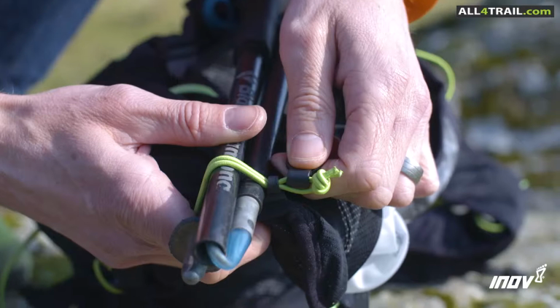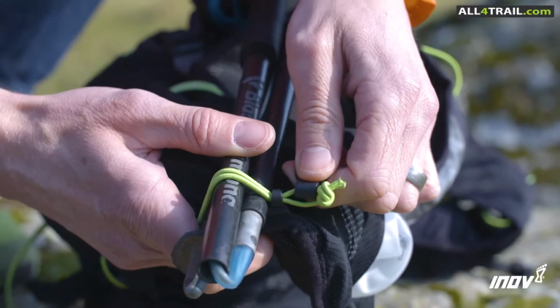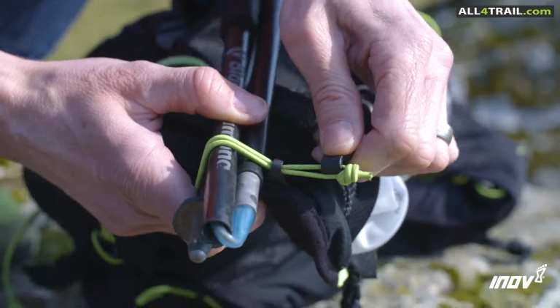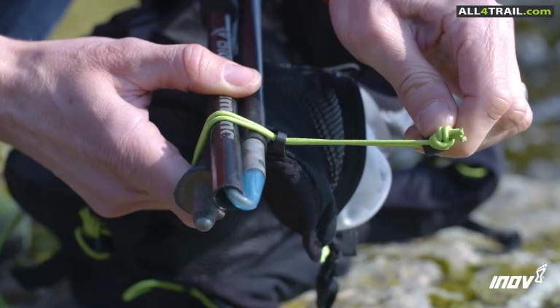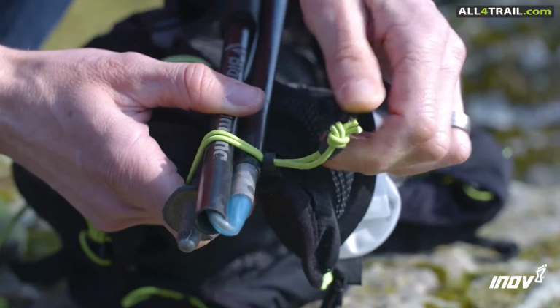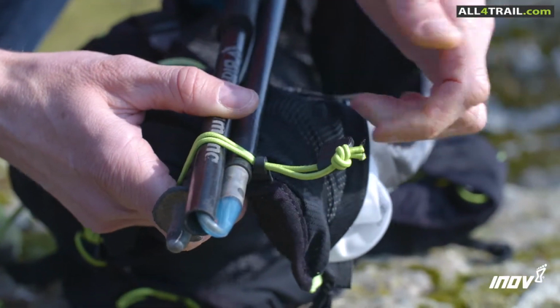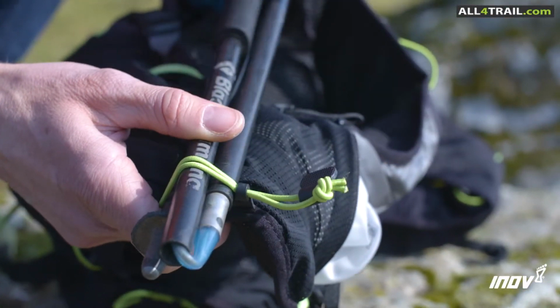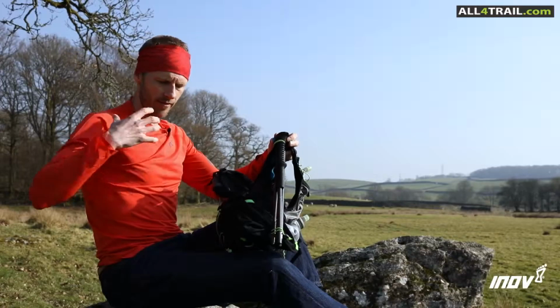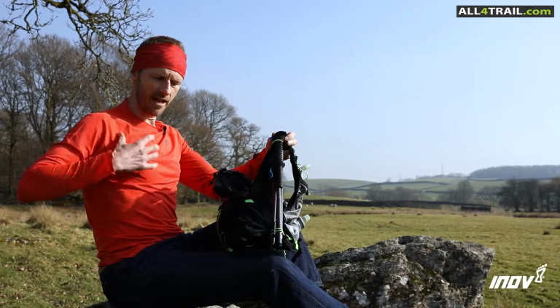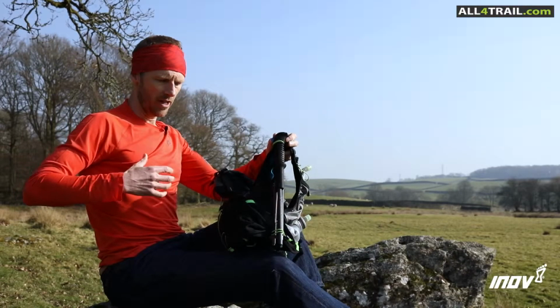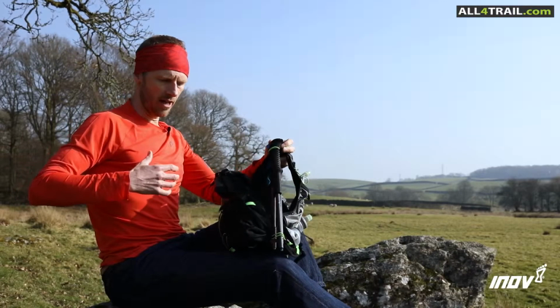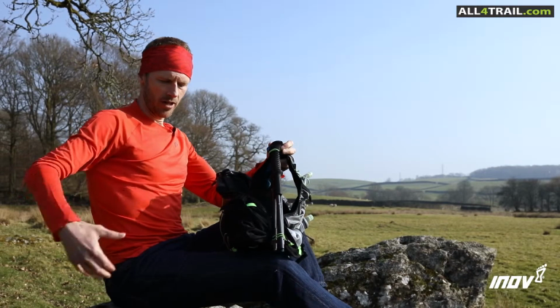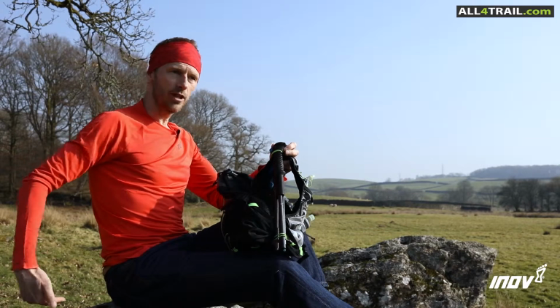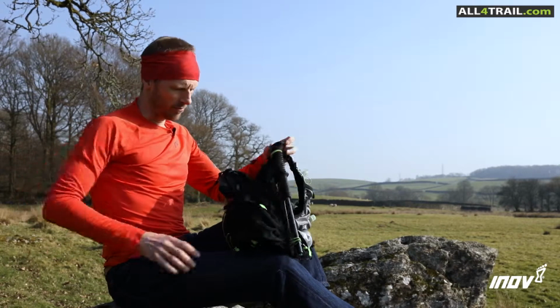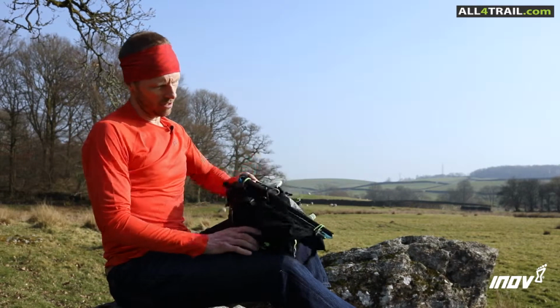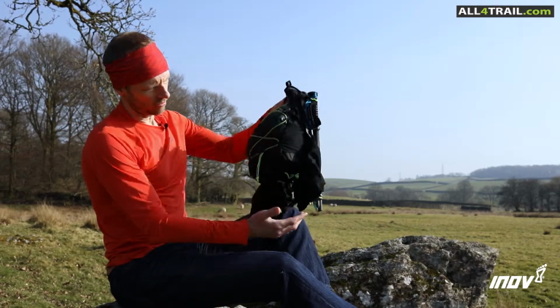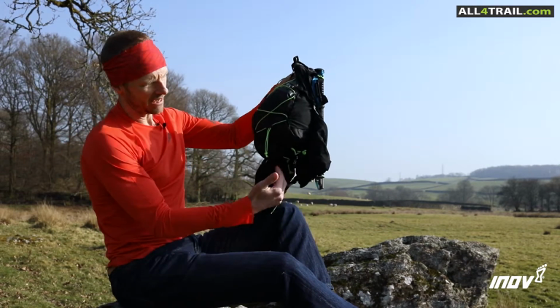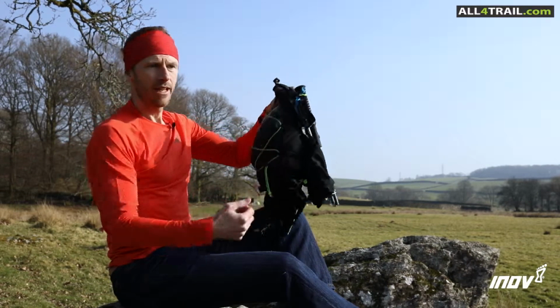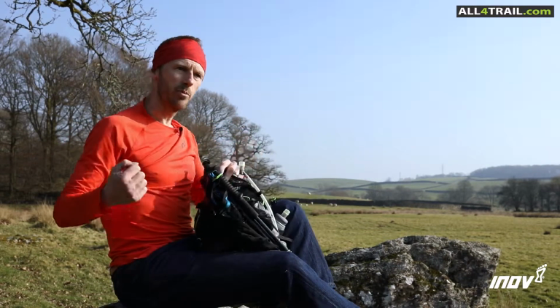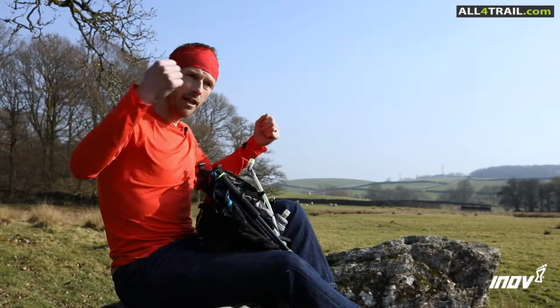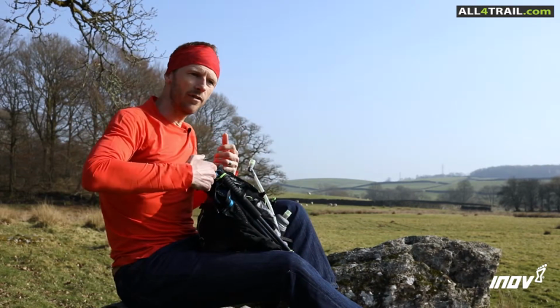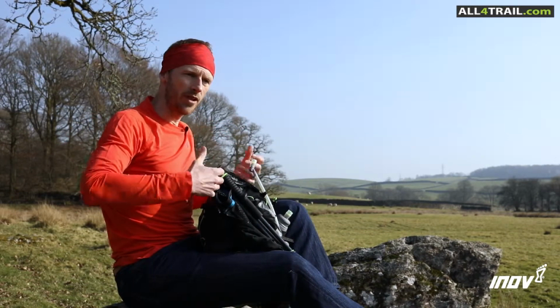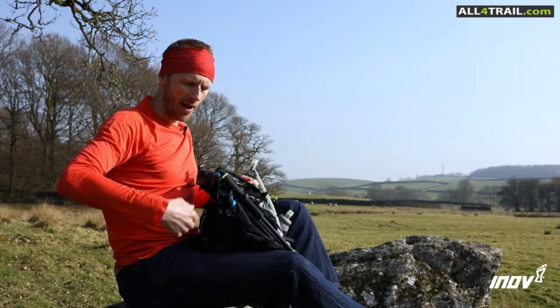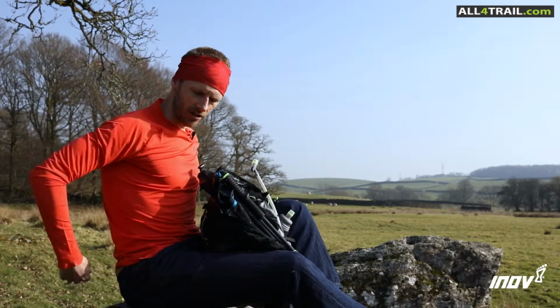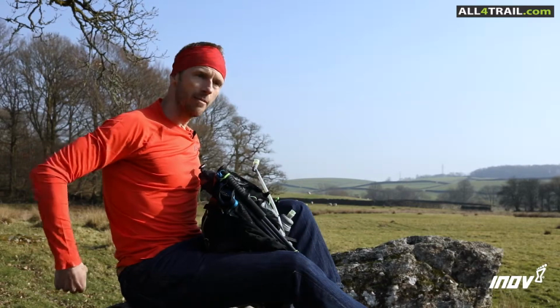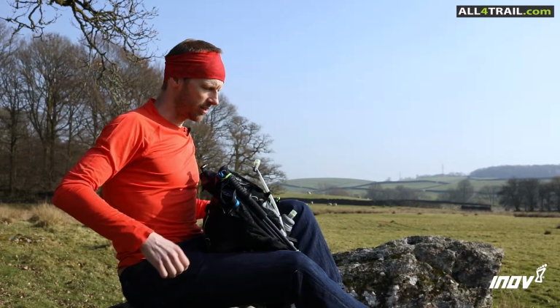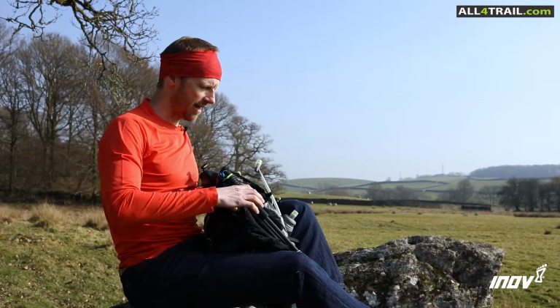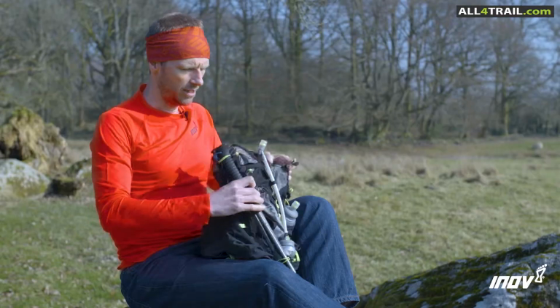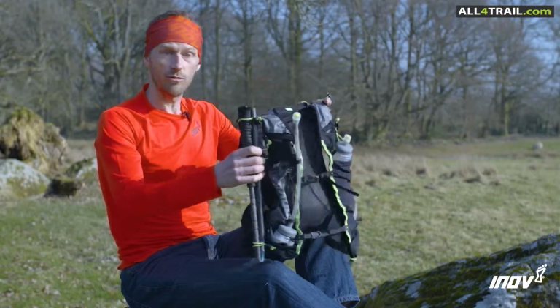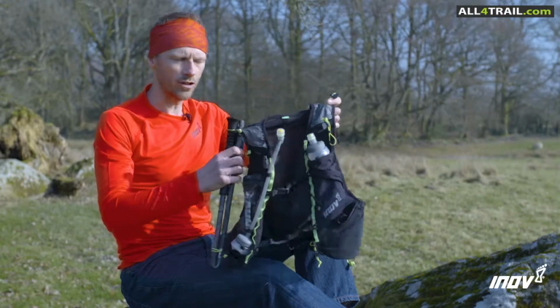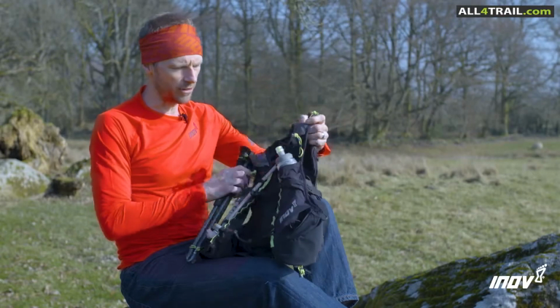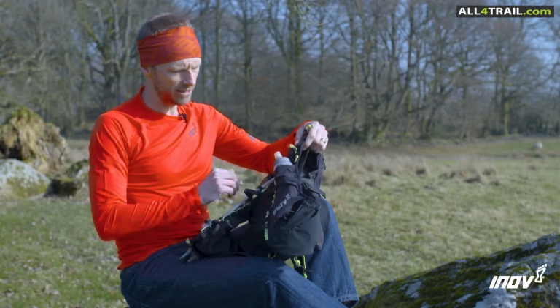I really like the pole storage — it's really versatile. You can have them here, or you can also have them along the back. If you have to put your raincoat on over the top of your pack, you can still get your poles in and out. That was really useful to me during the race.